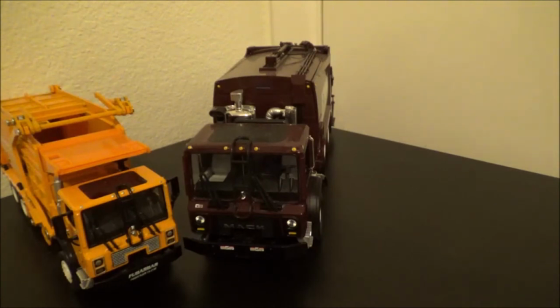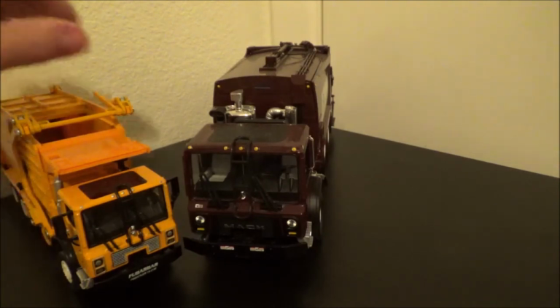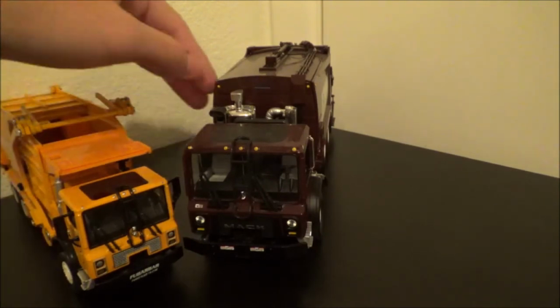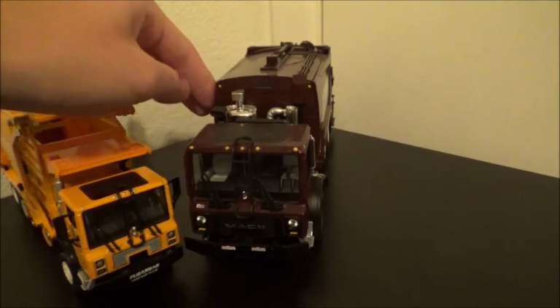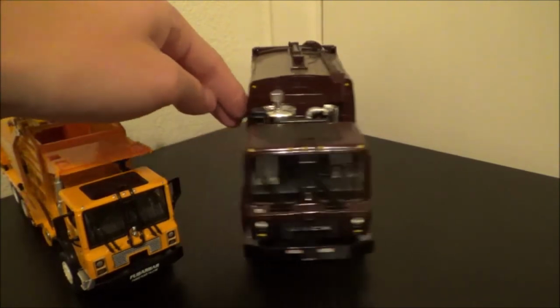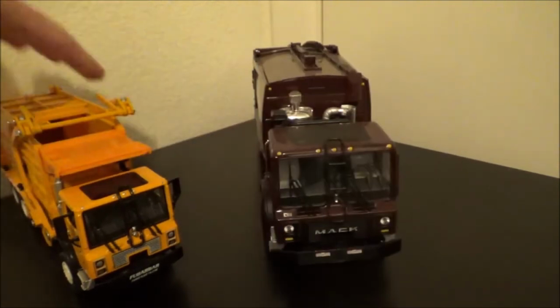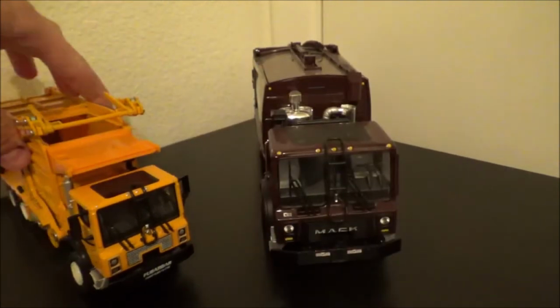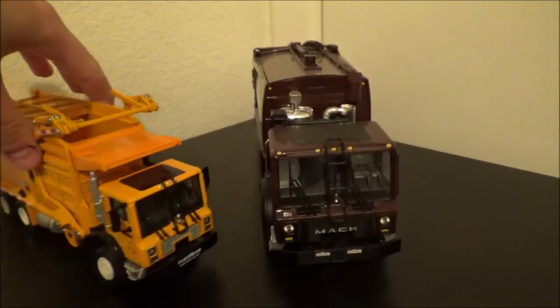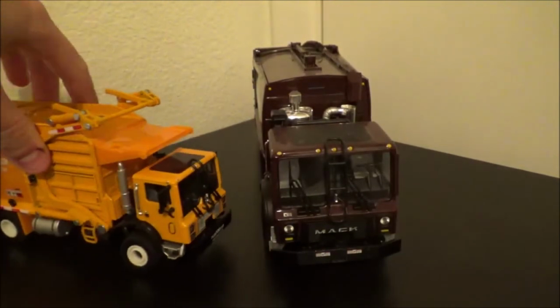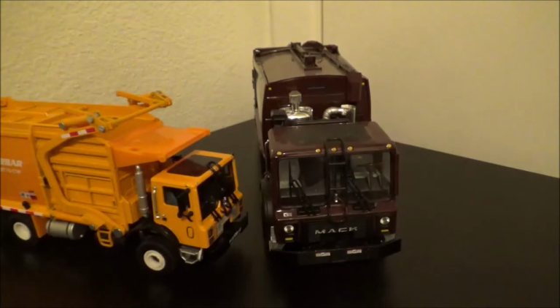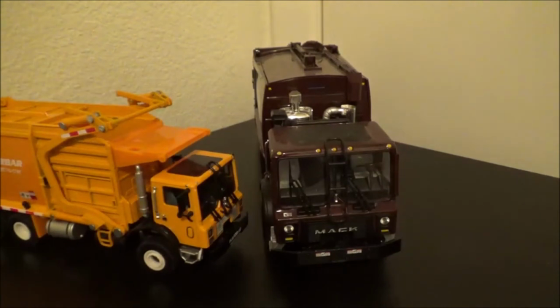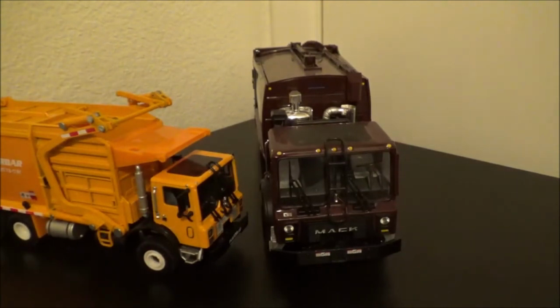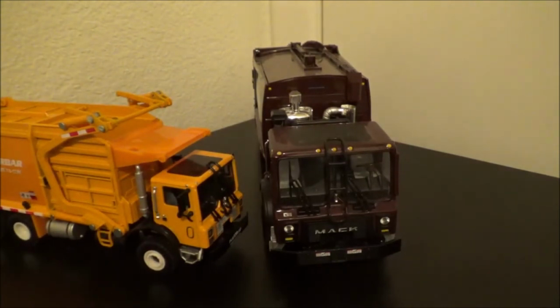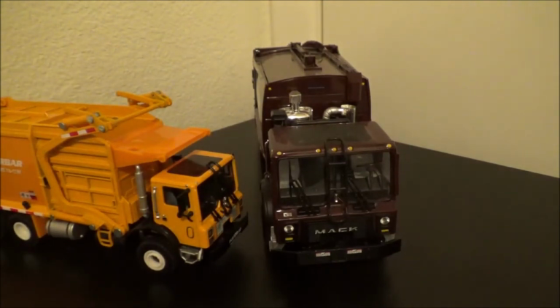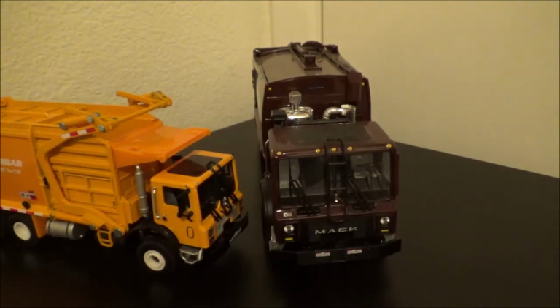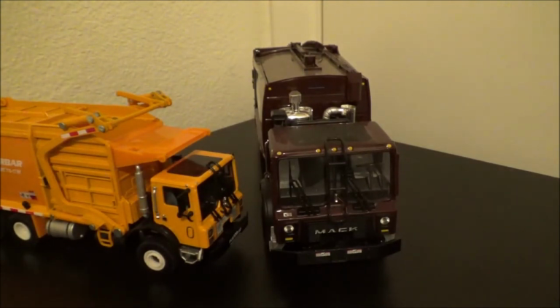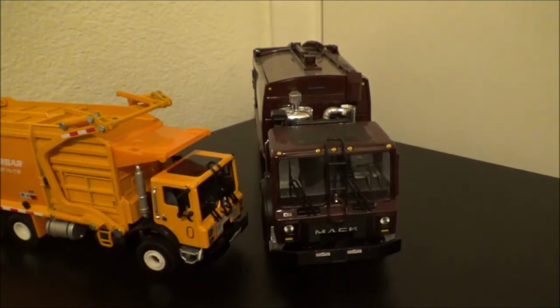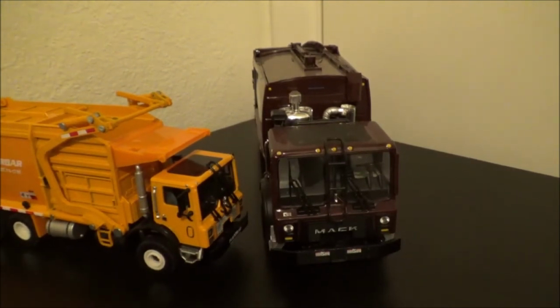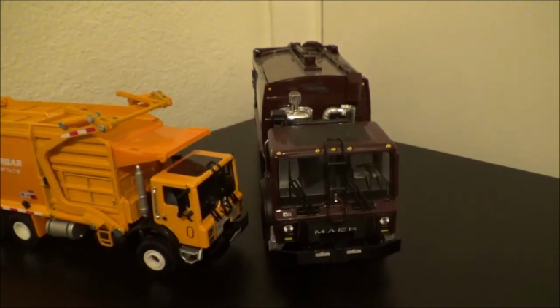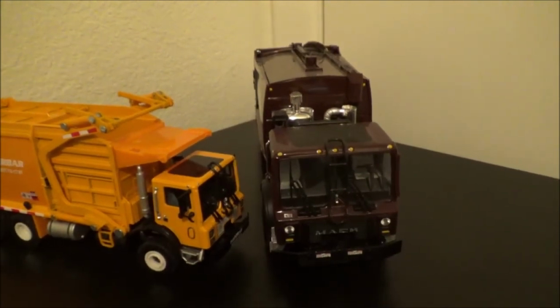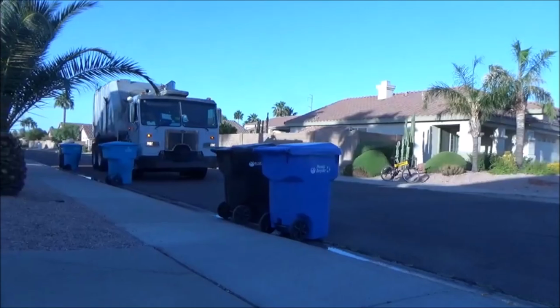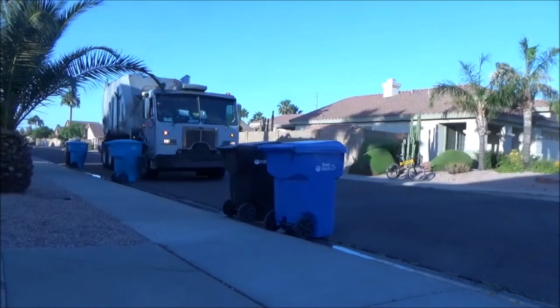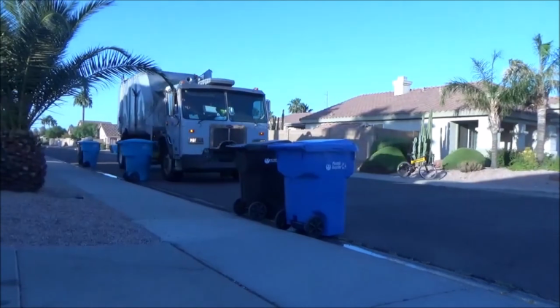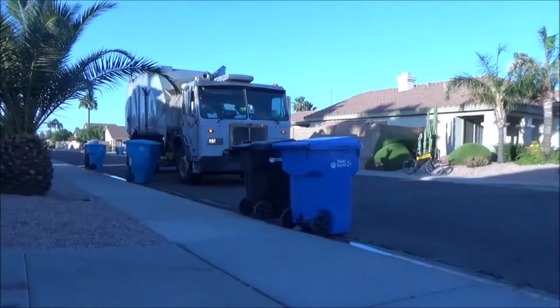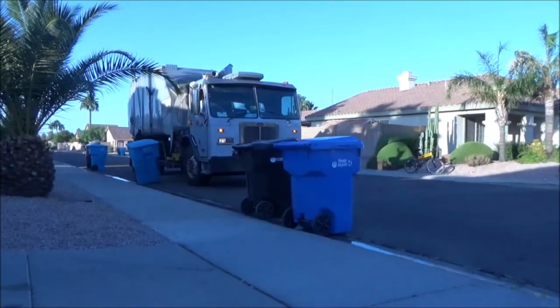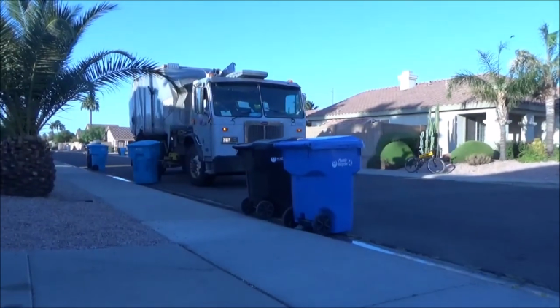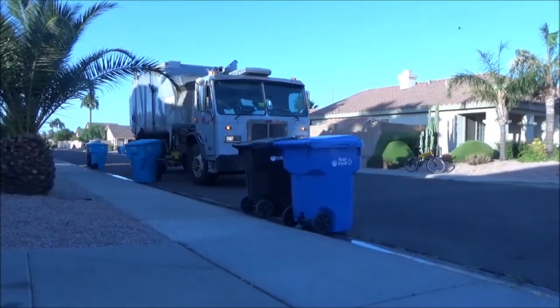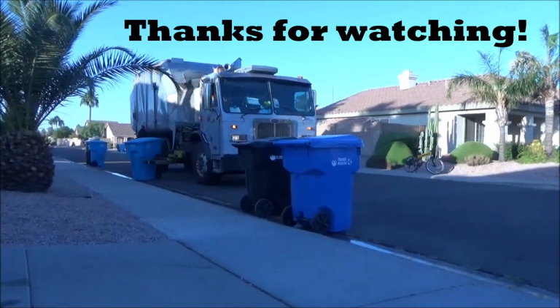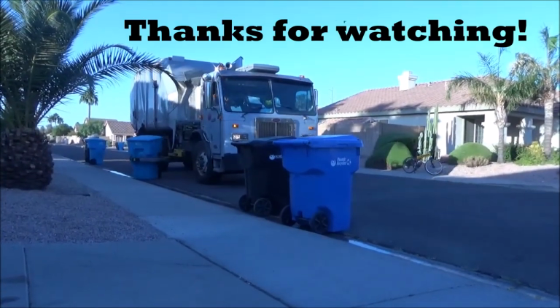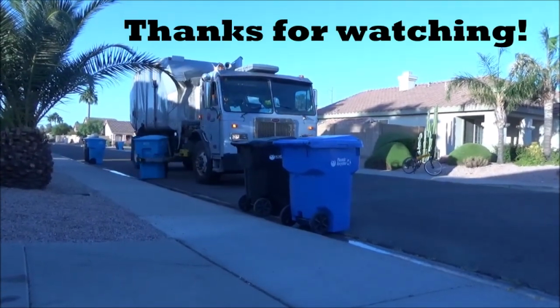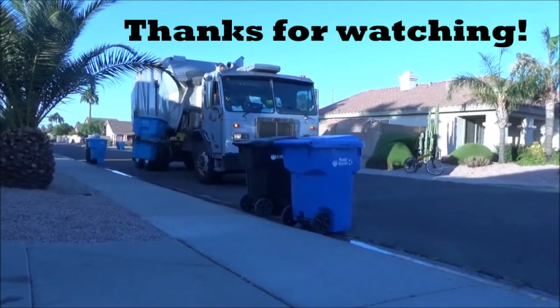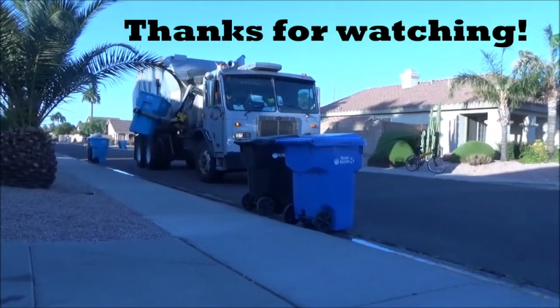Let me know if you guys have one of these — what do you think of it? Is it worth your money? I'll see you guys in next Monday's video. Trash Trackers, that's why I'm out of here.